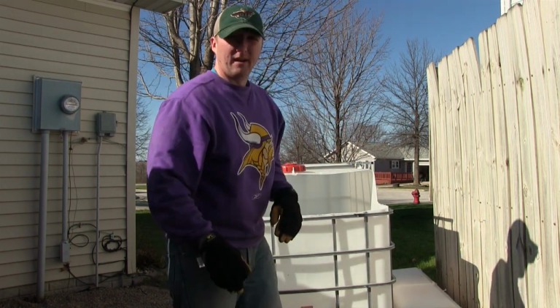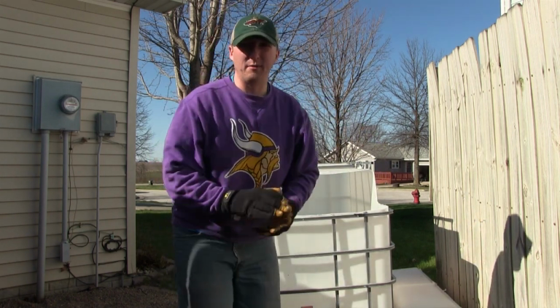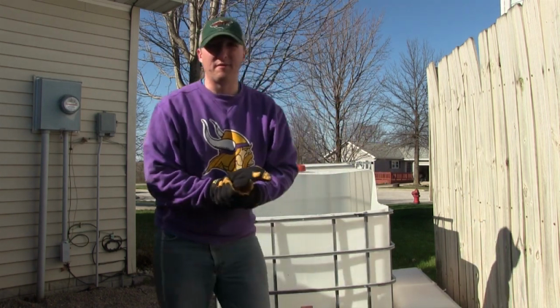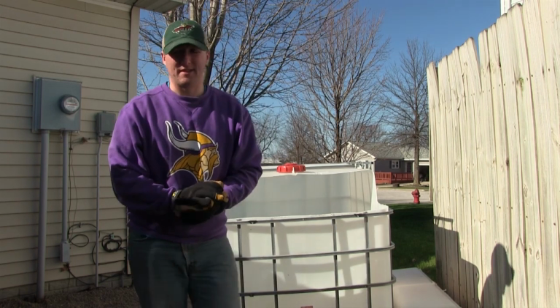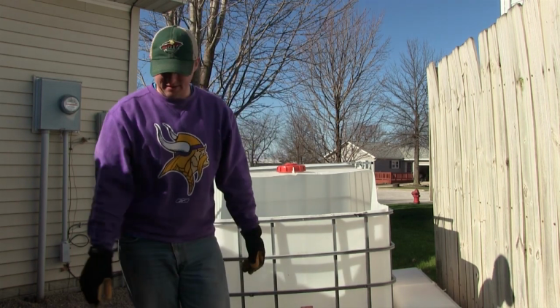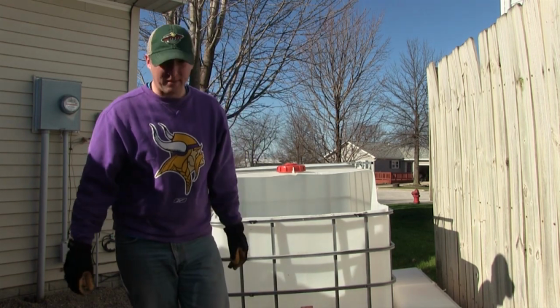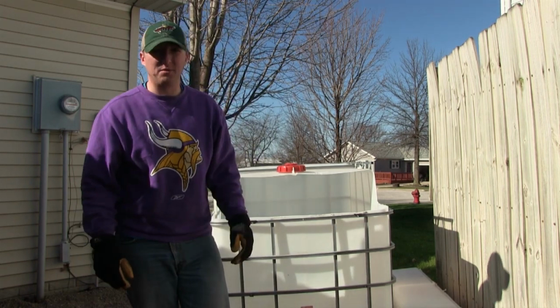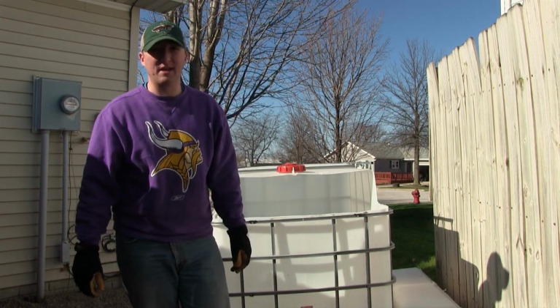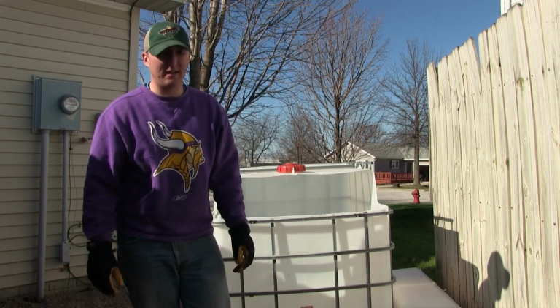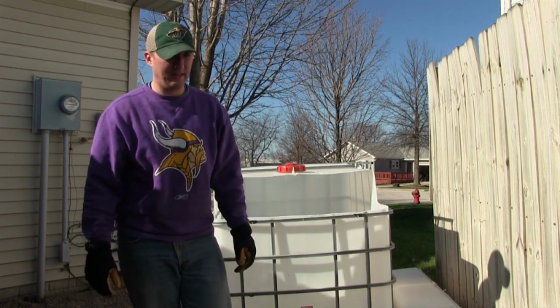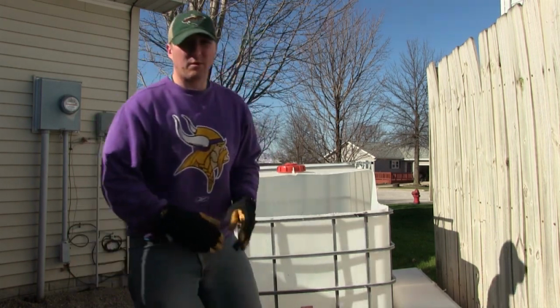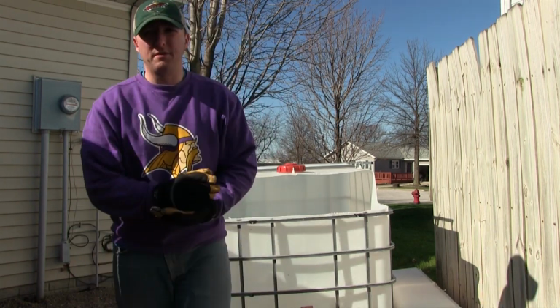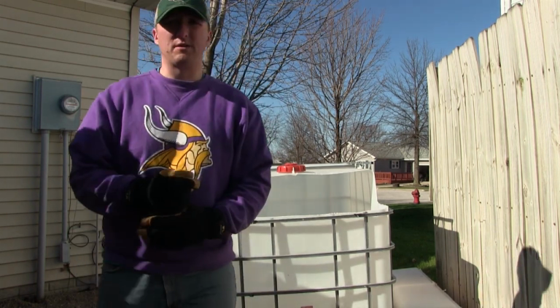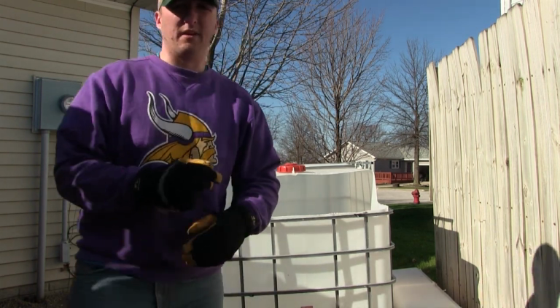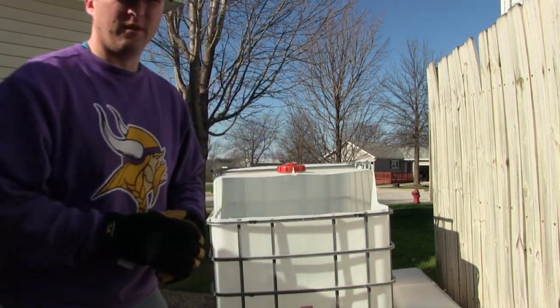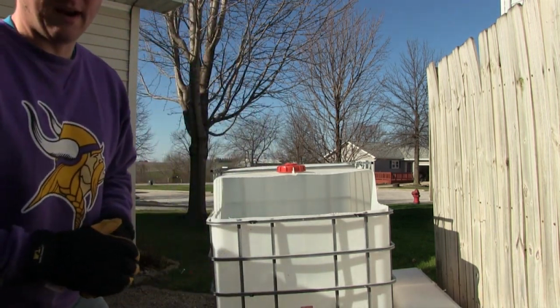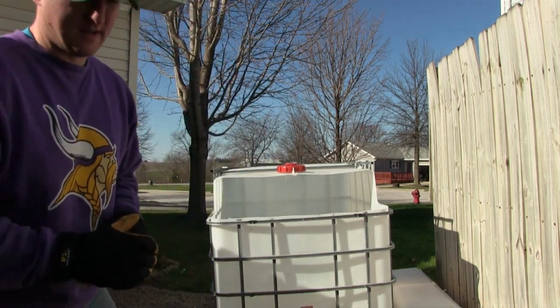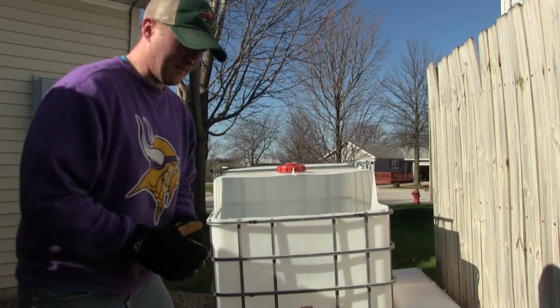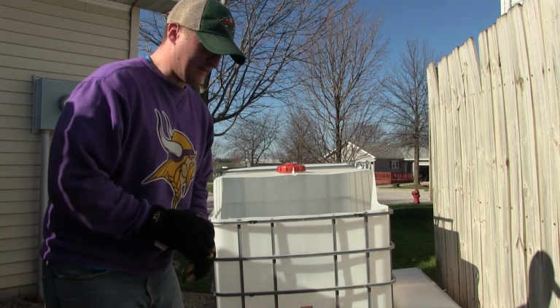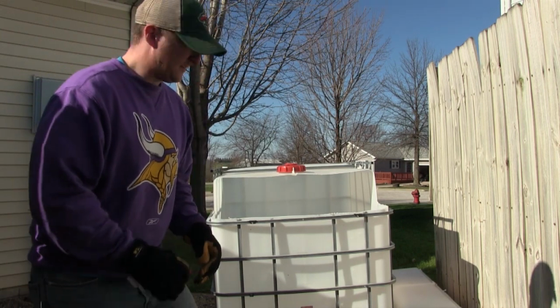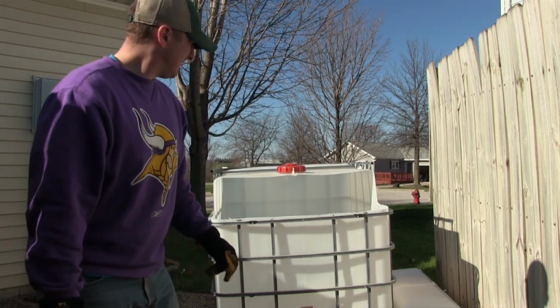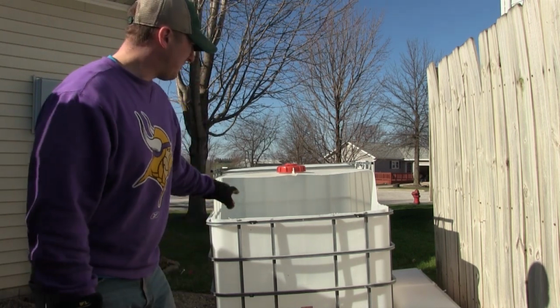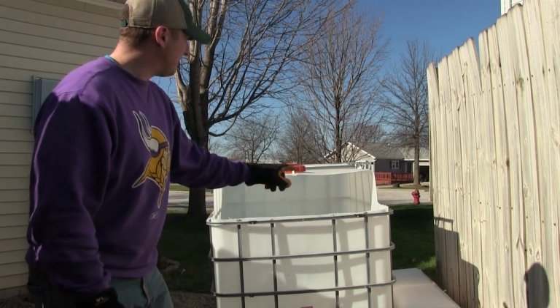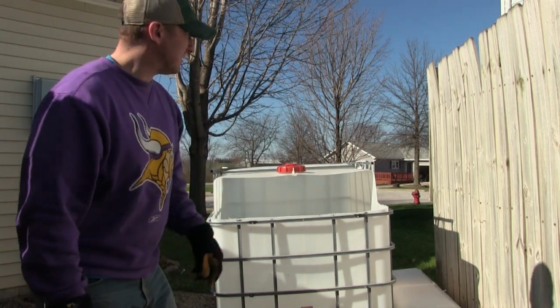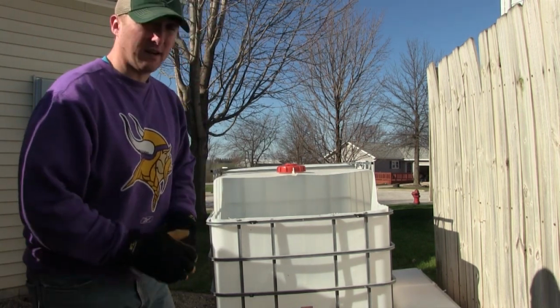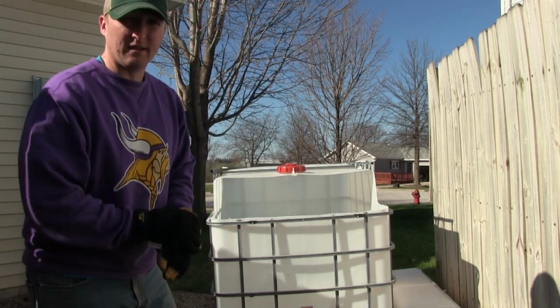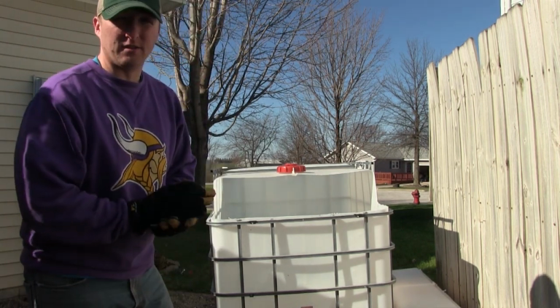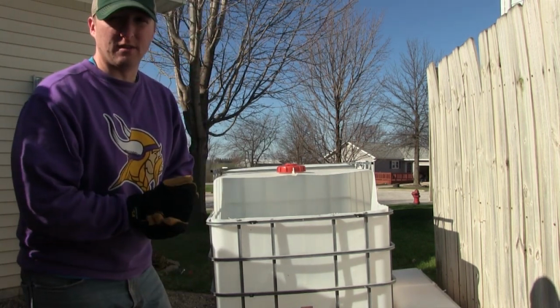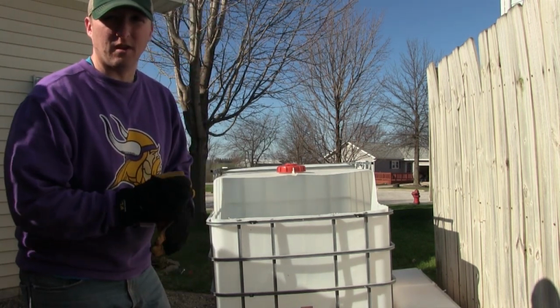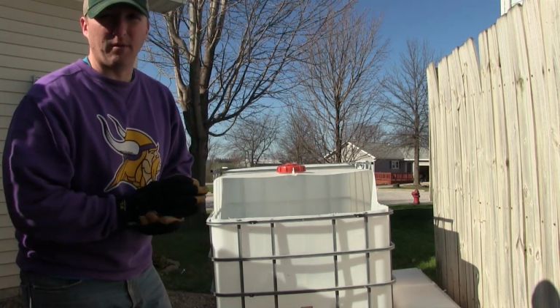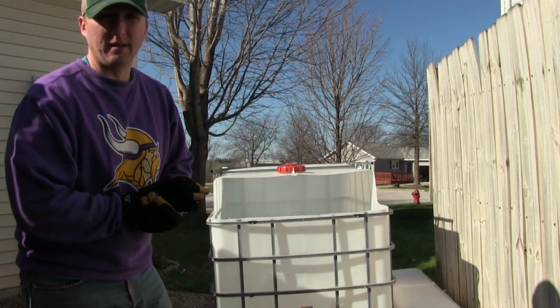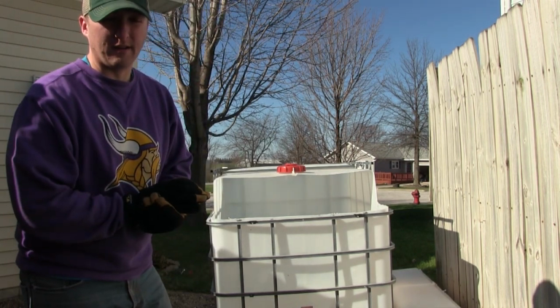All right, we have an opening to our tank. What we're going to do now is go around and file off the edges where I cut, just so there's nothing sharp or pointy on it.